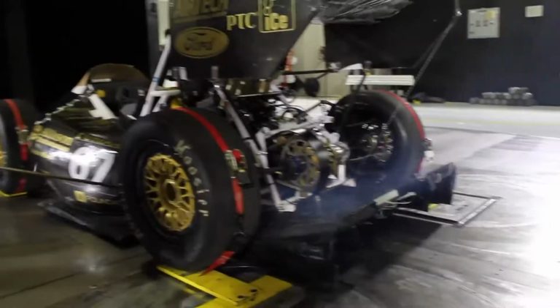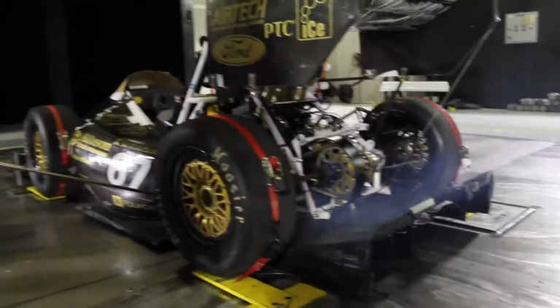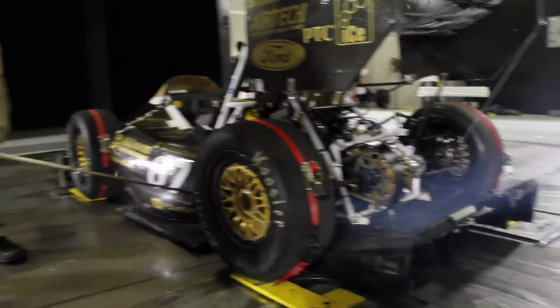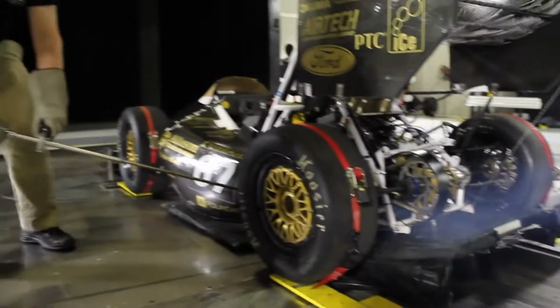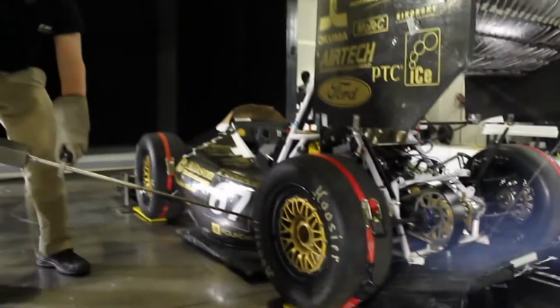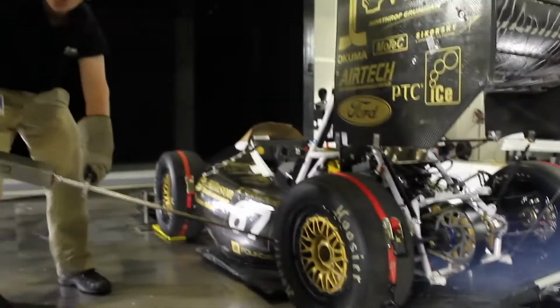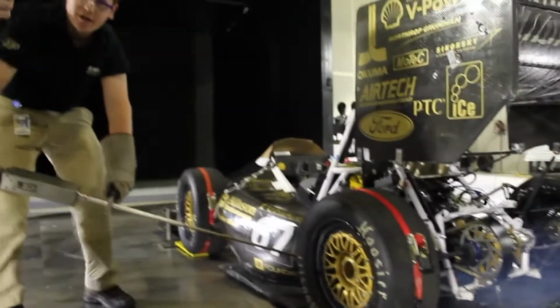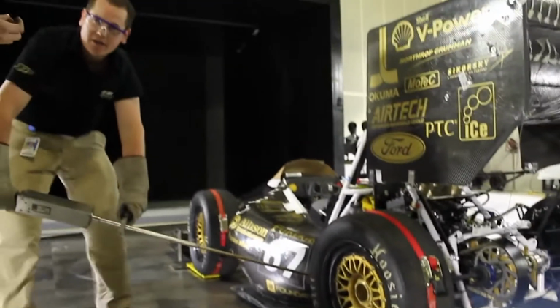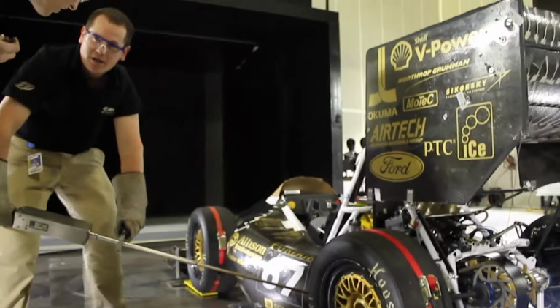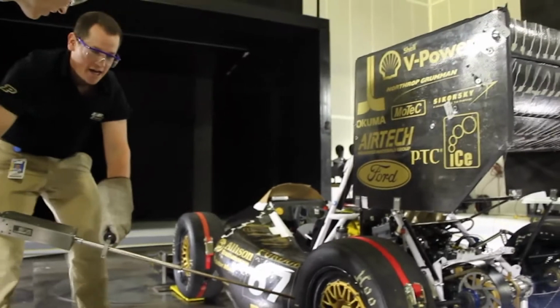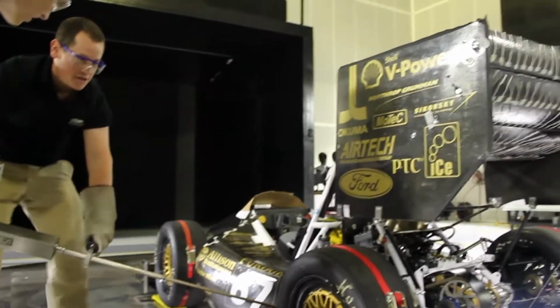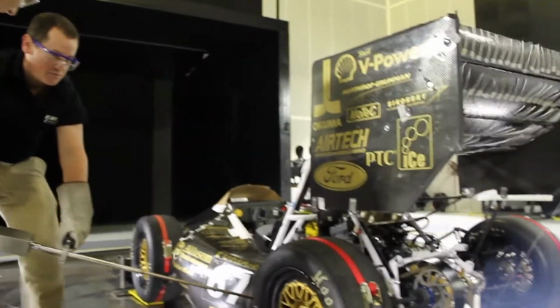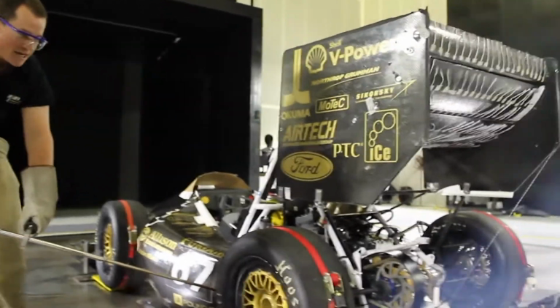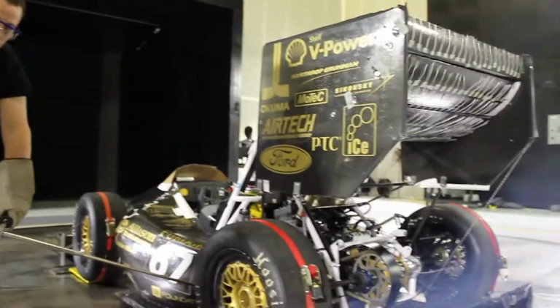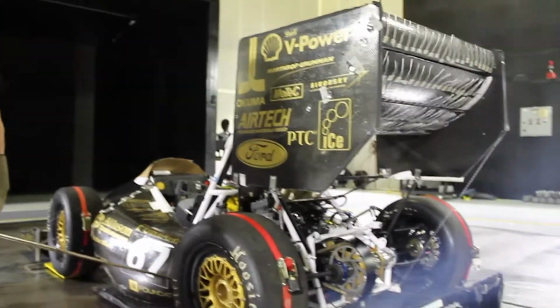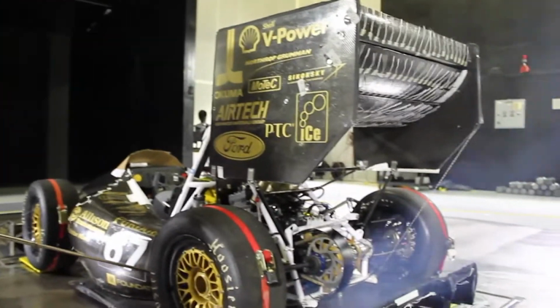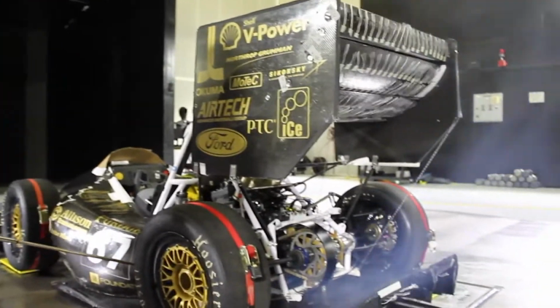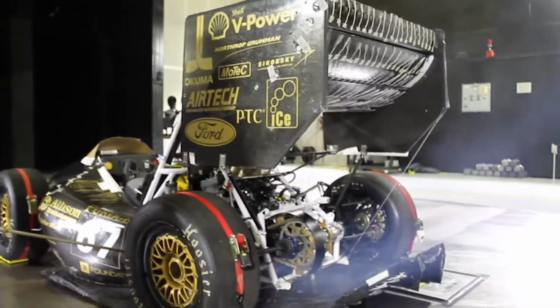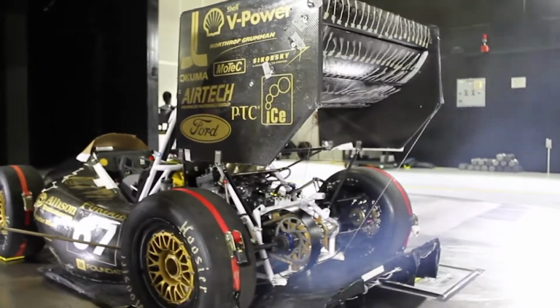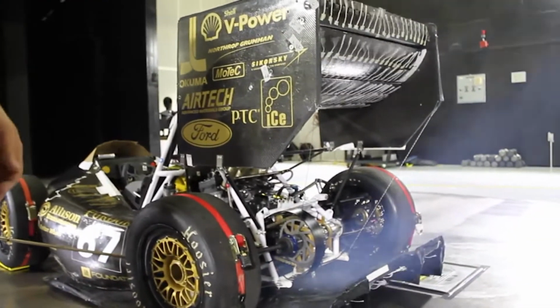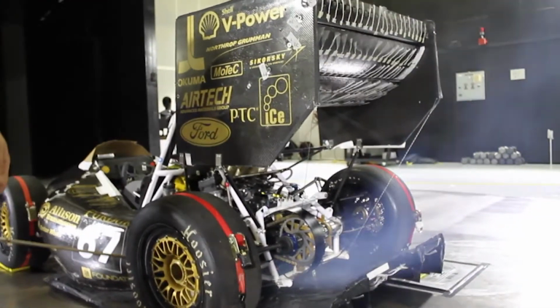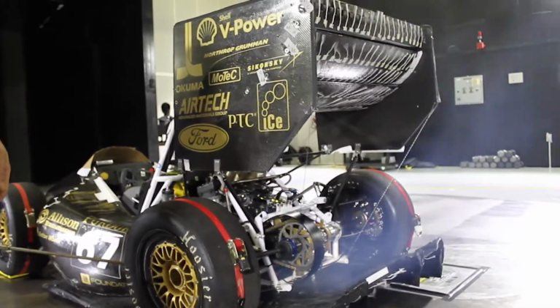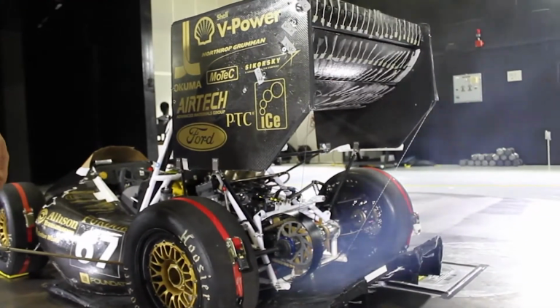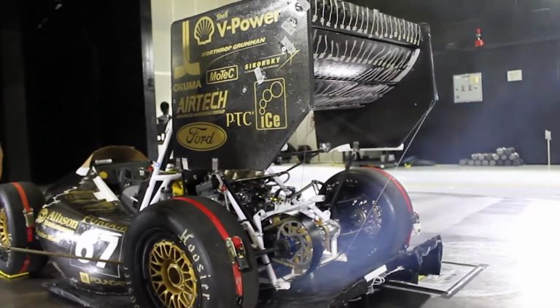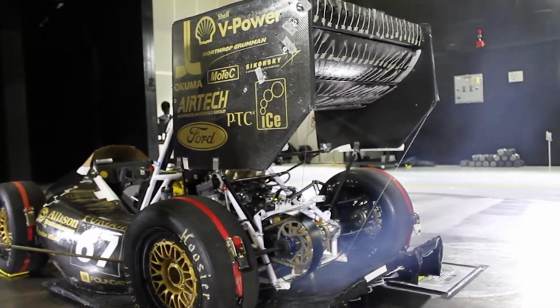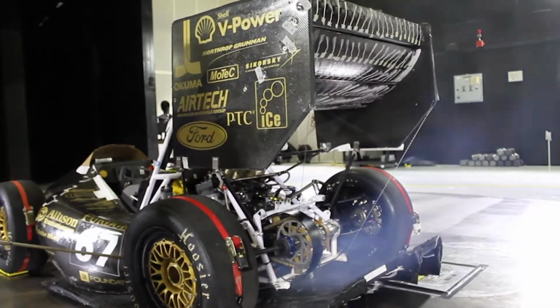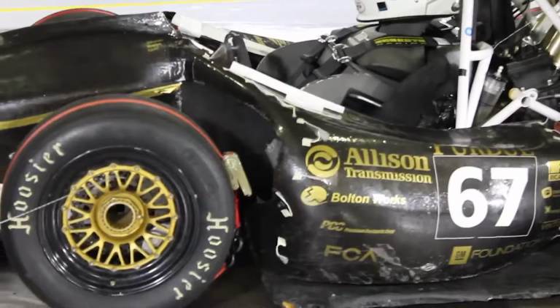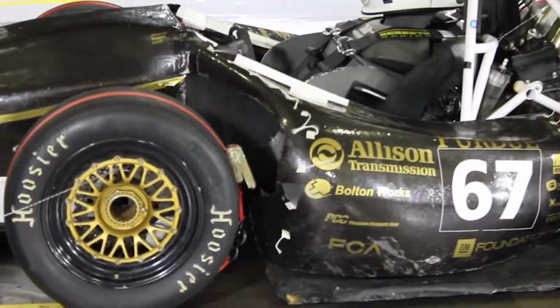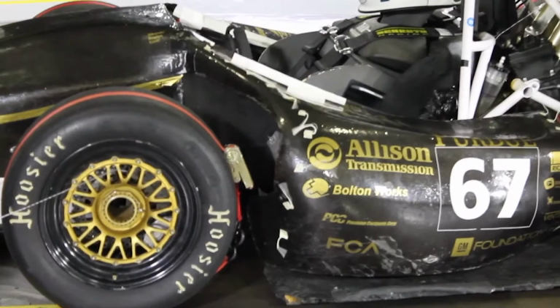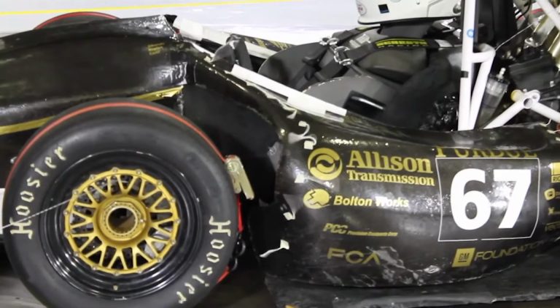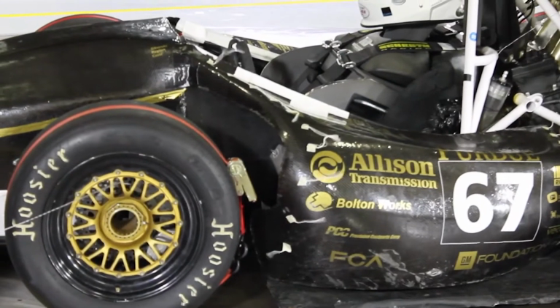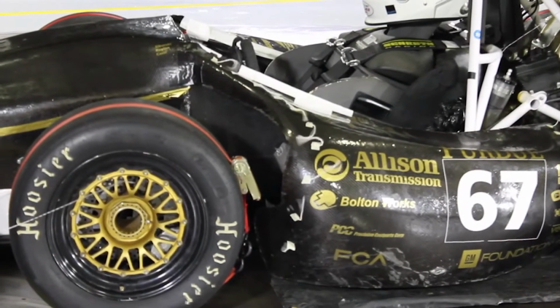We can test that all day in theory, but until we actually take it to the wind tunnel and test to make sure that it's actually doing what it's supposed to do, we have no idea.